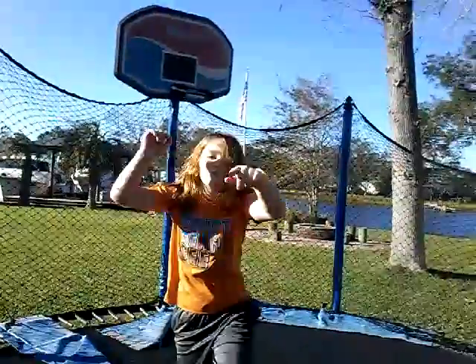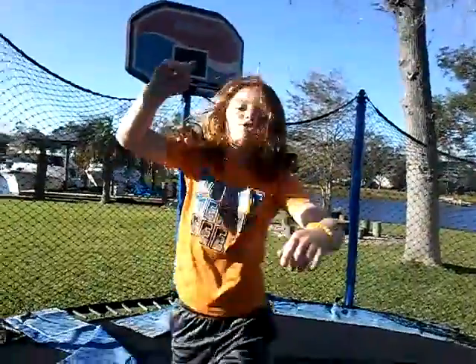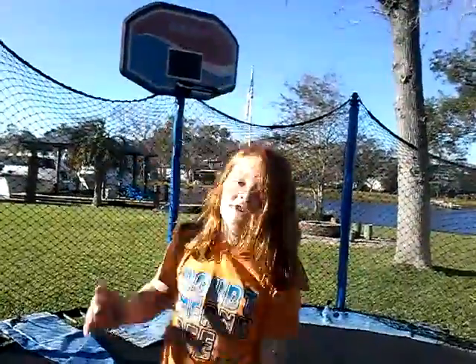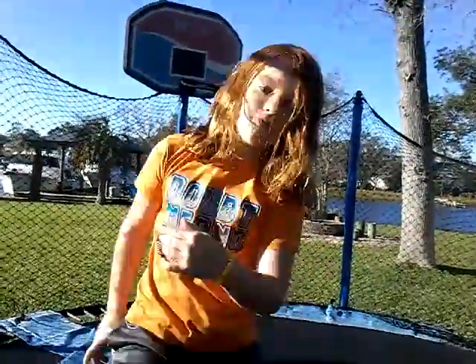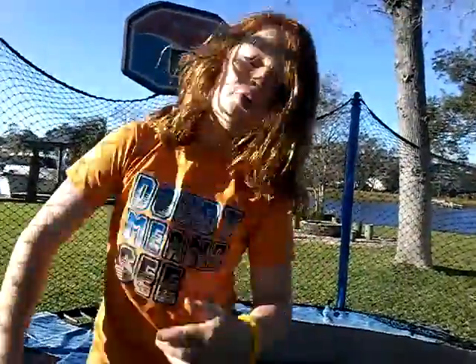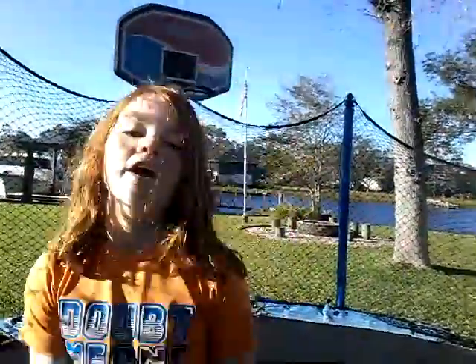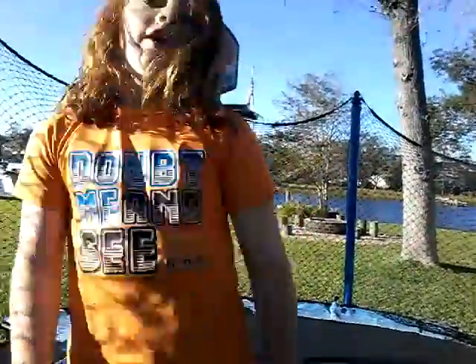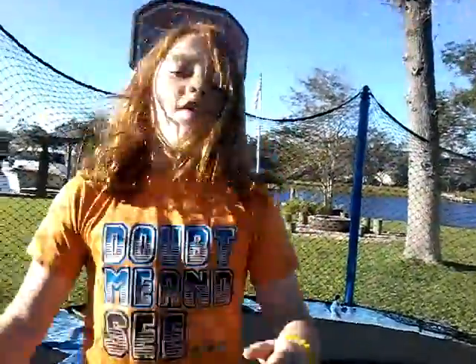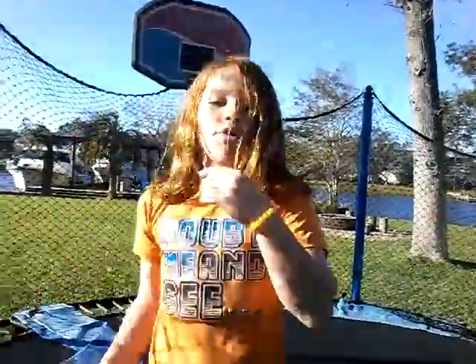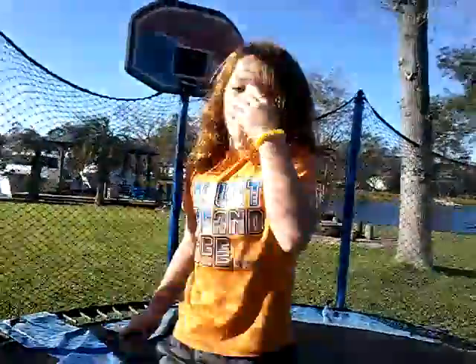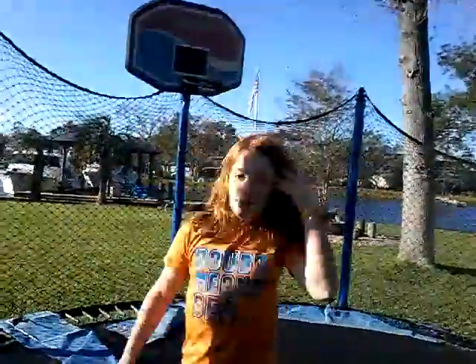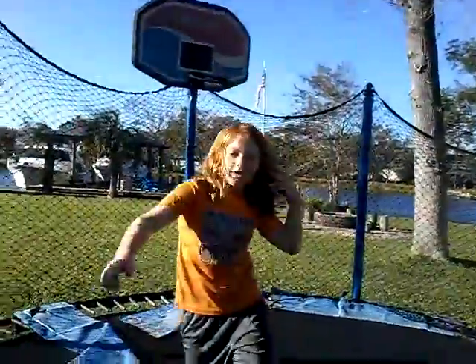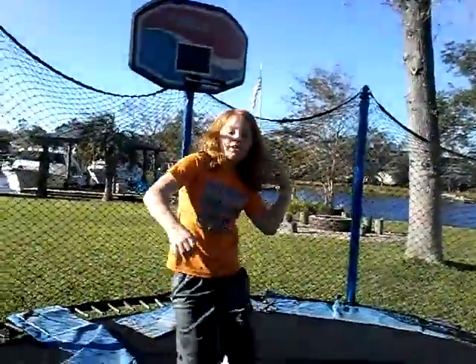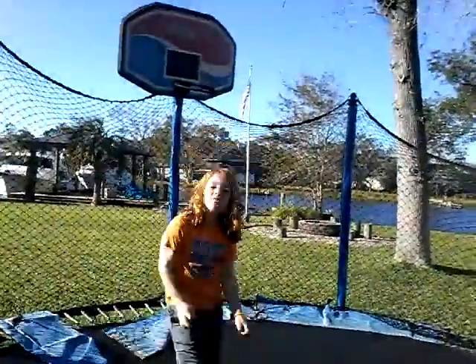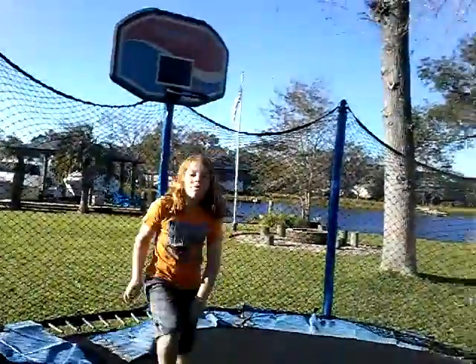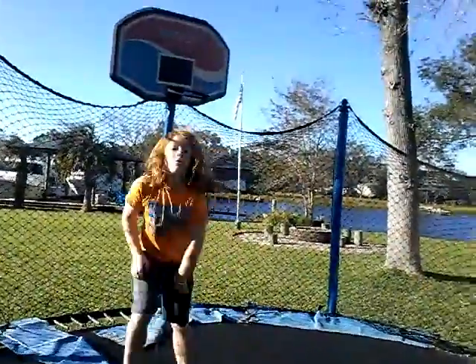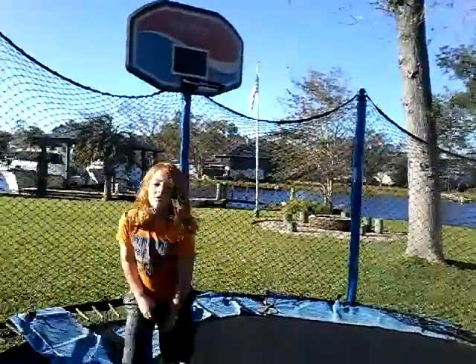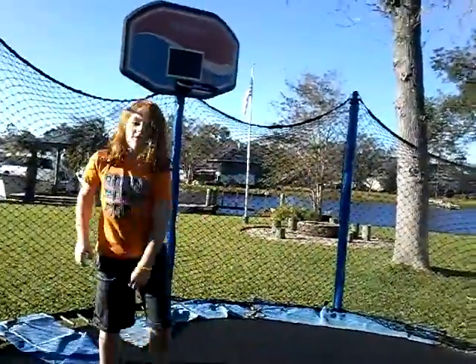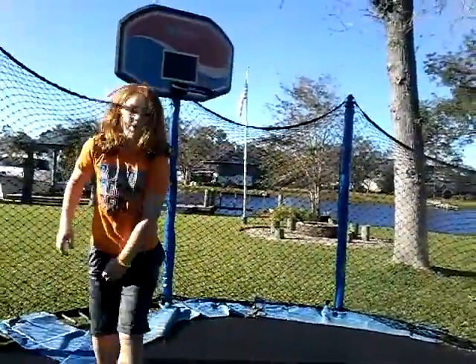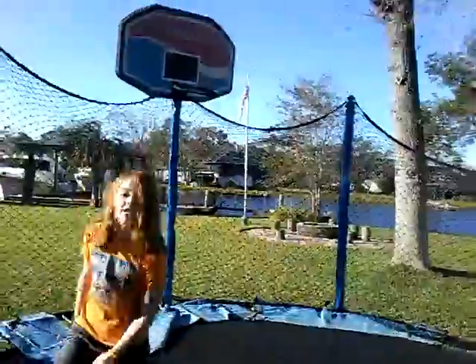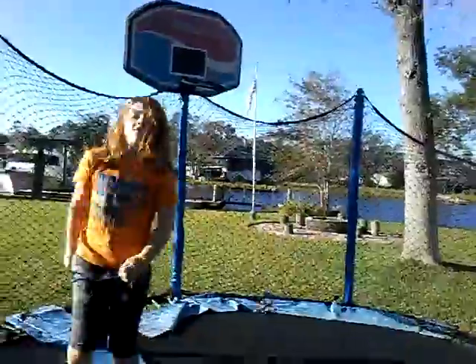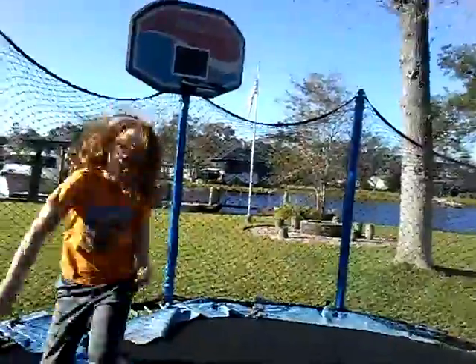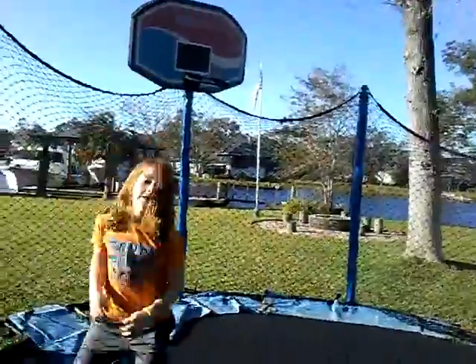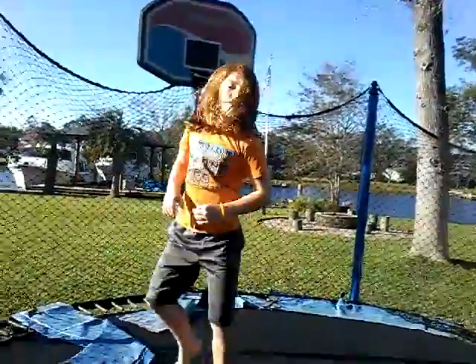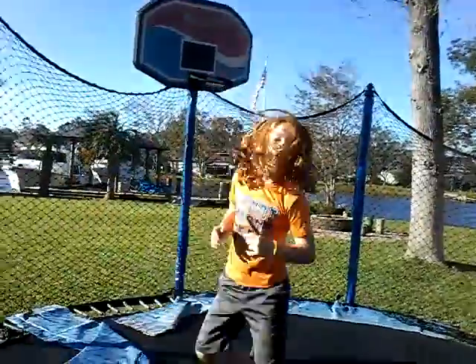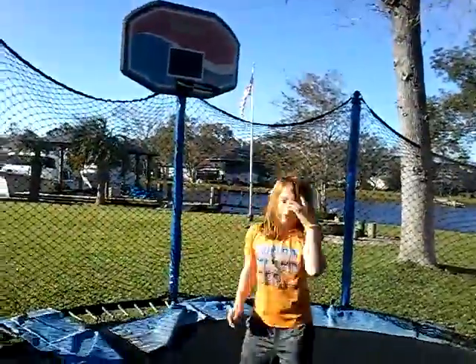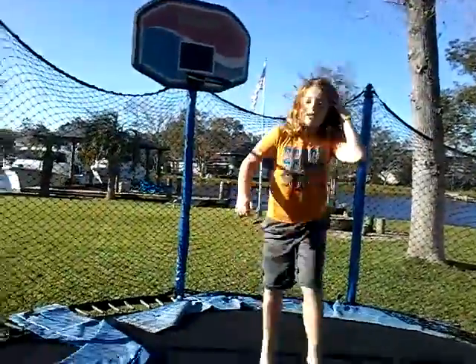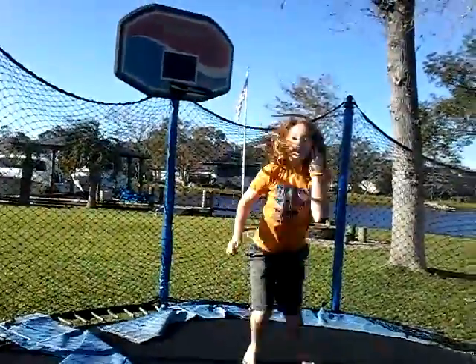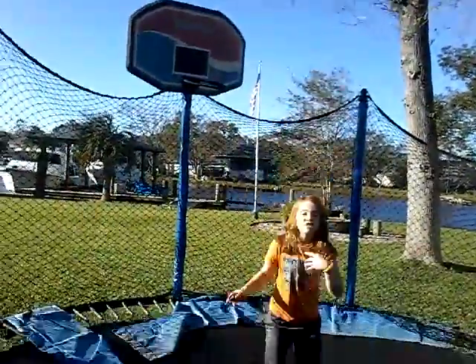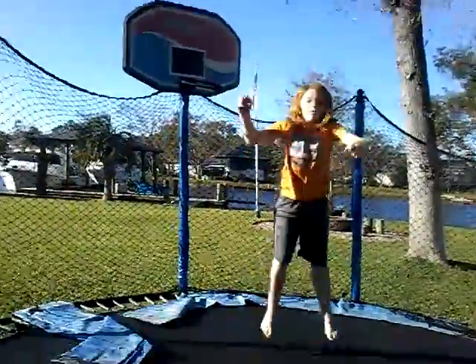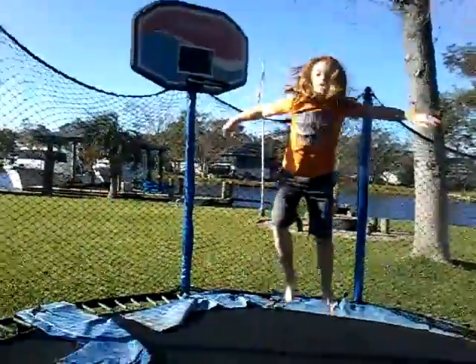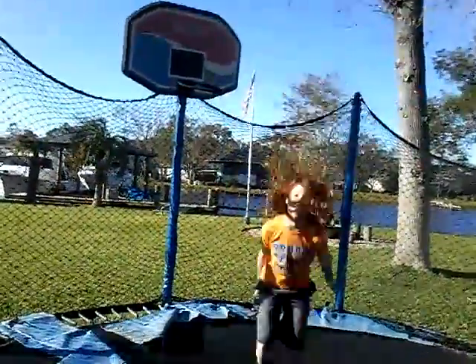My first trick is like a full thing. I really want to know what you guys think it is — a lot of people call it a lot of different things. Please comment down below and tell me what this is.